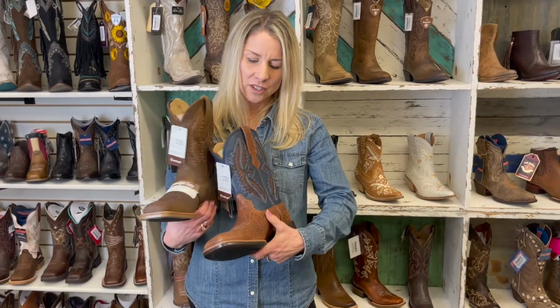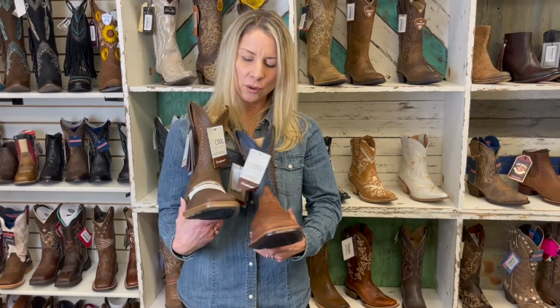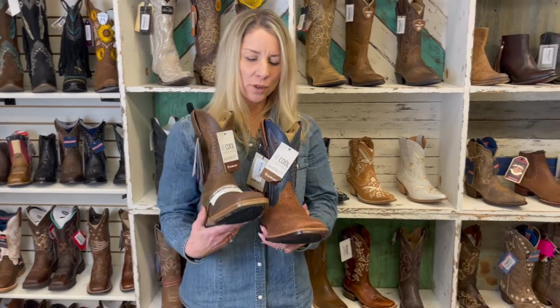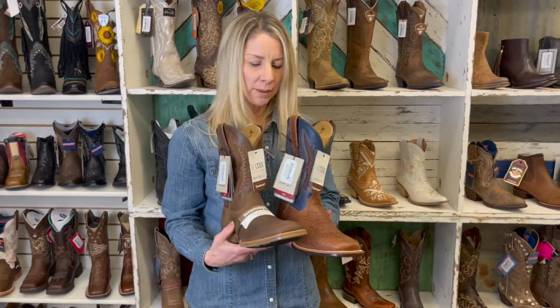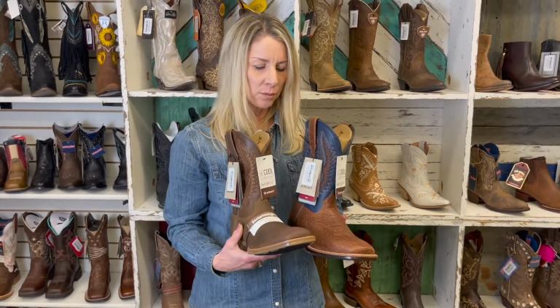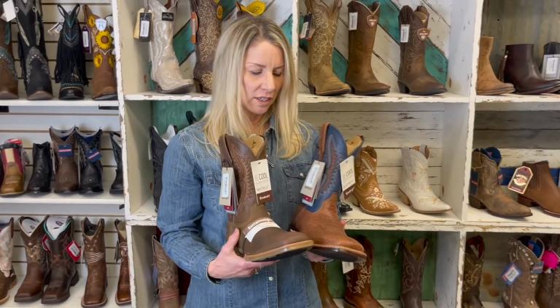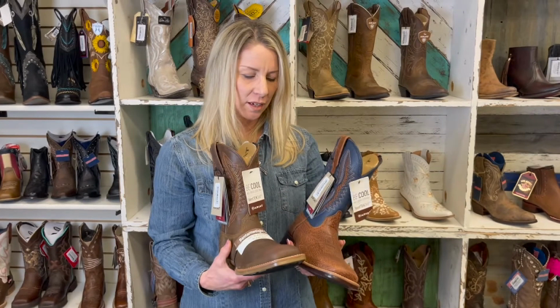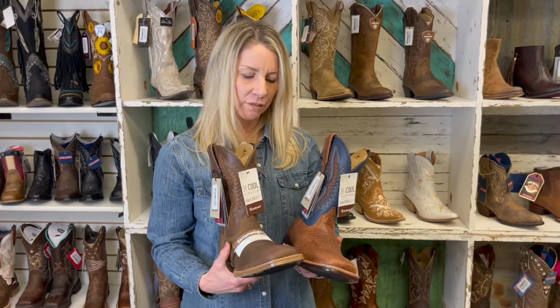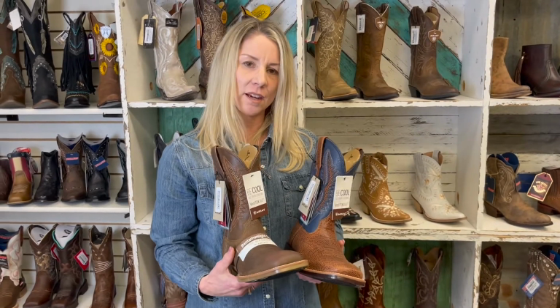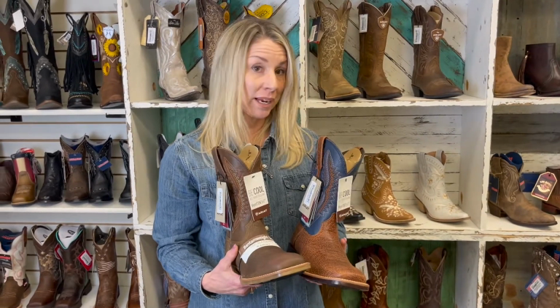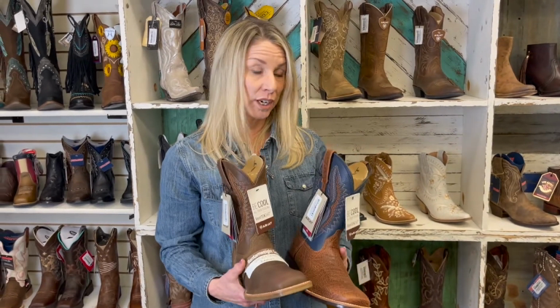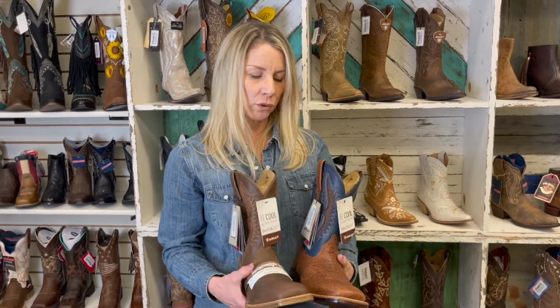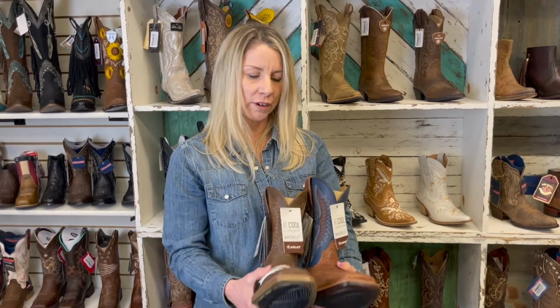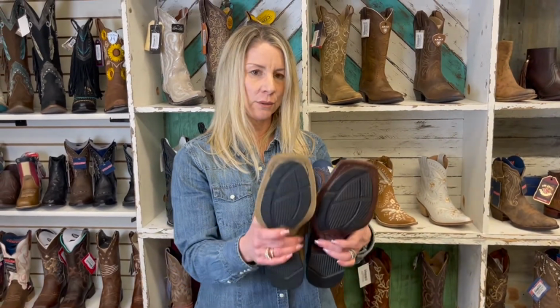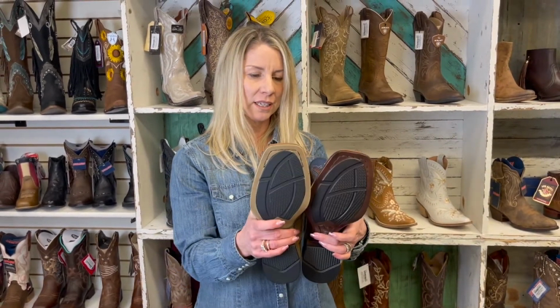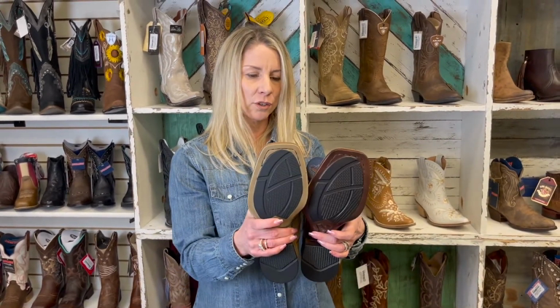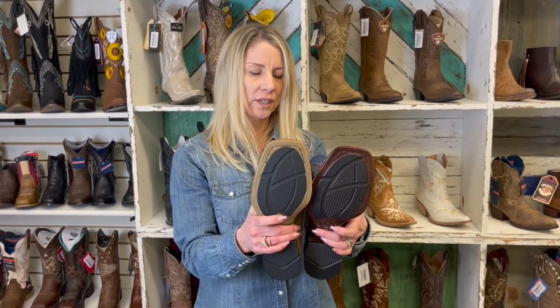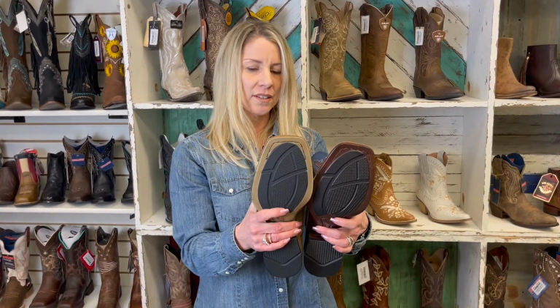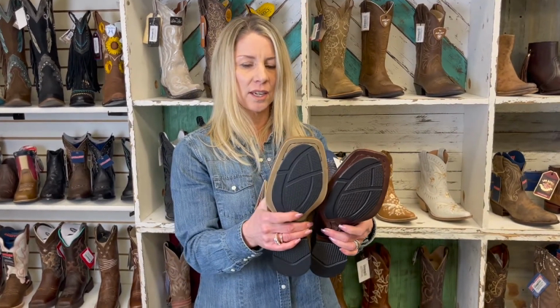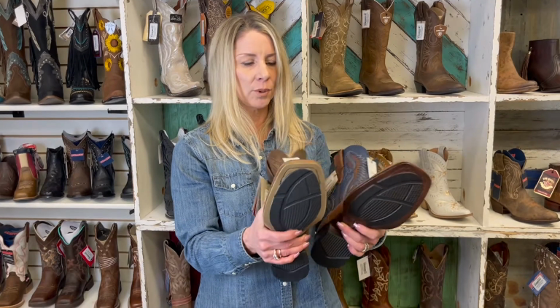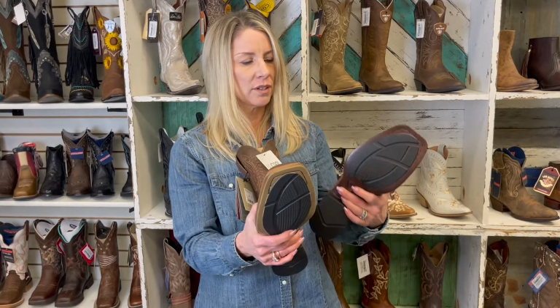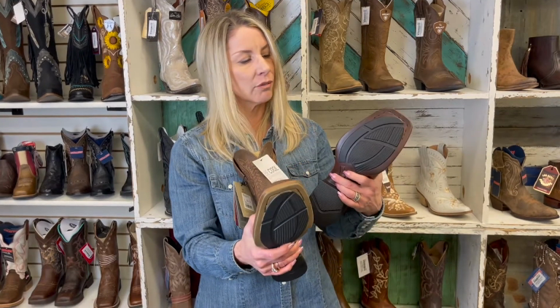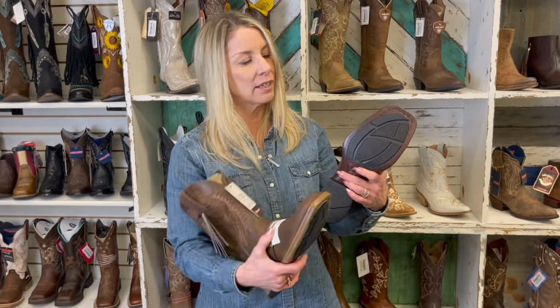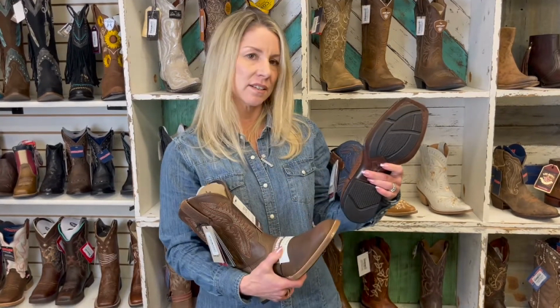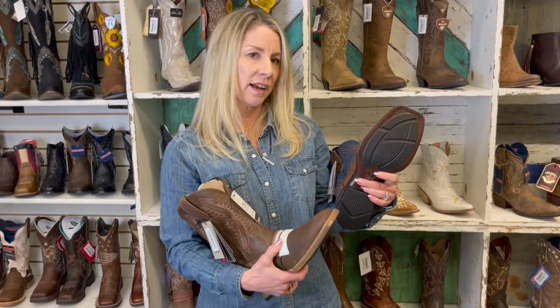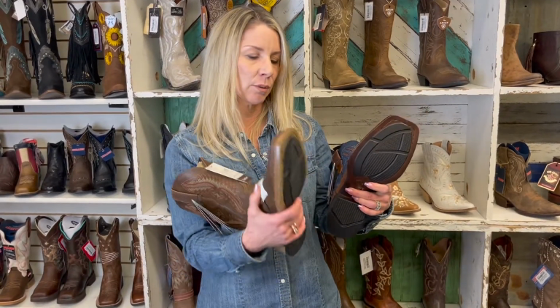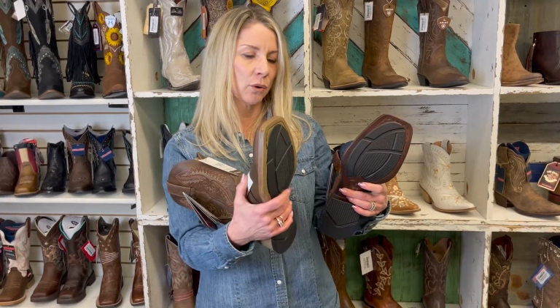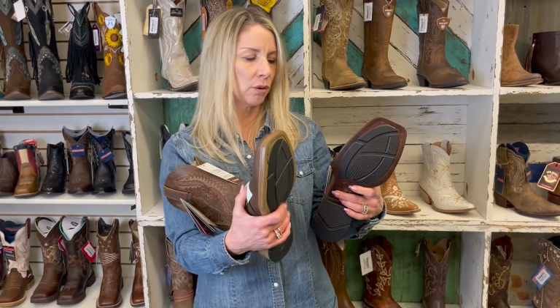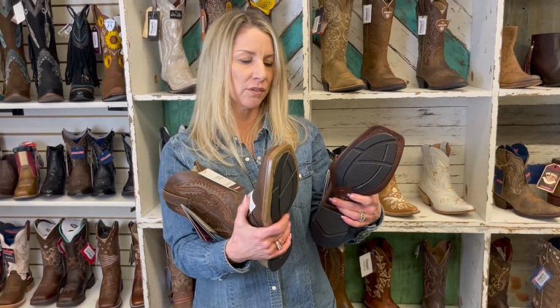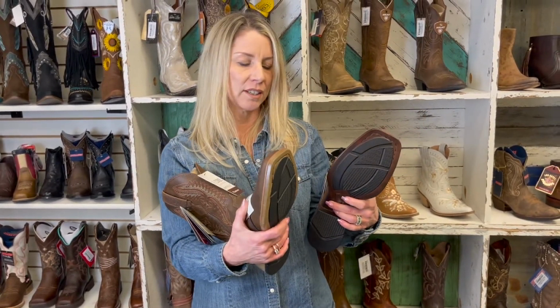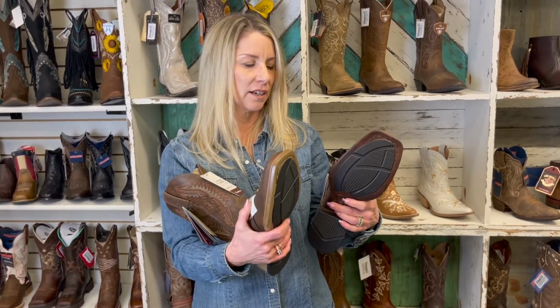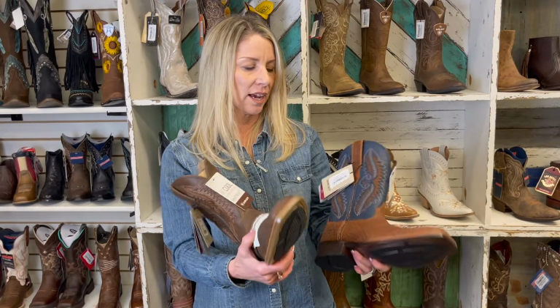What's cool about these boots is they have the bantamweight sole — they're very lightweight and comfortable. This is a boot that you could definitely ride in because it doesn't have a grippy sole, so it would be perfect in the saddle.